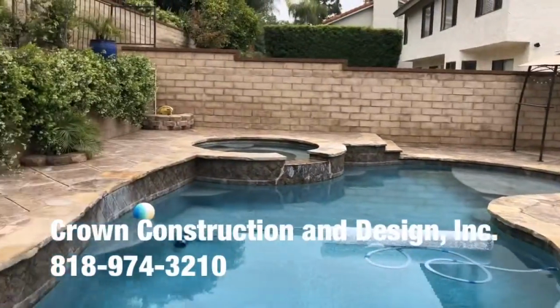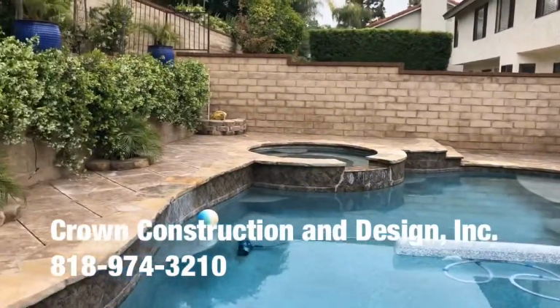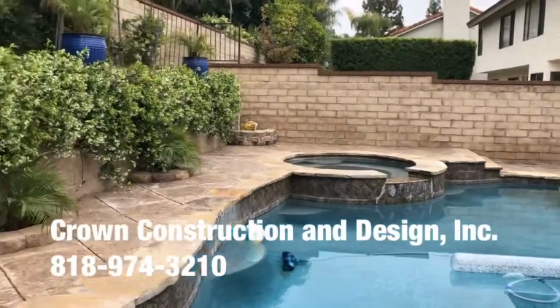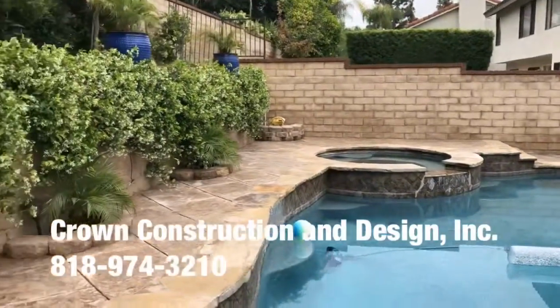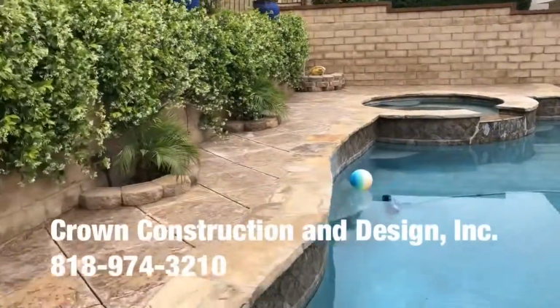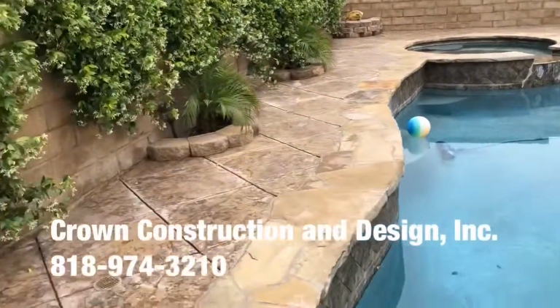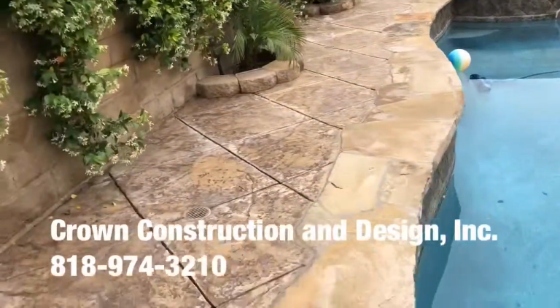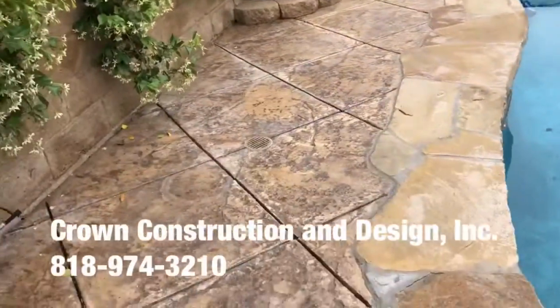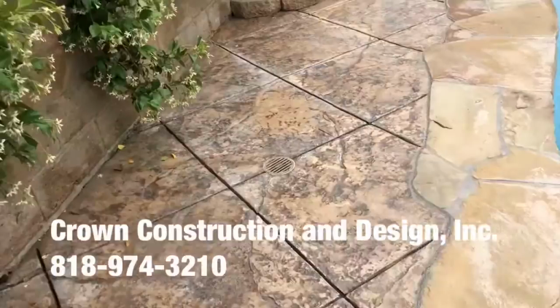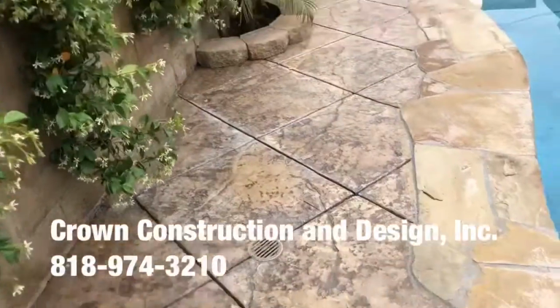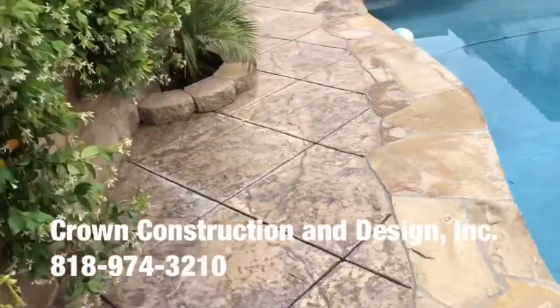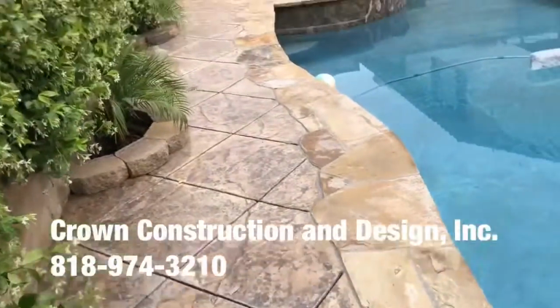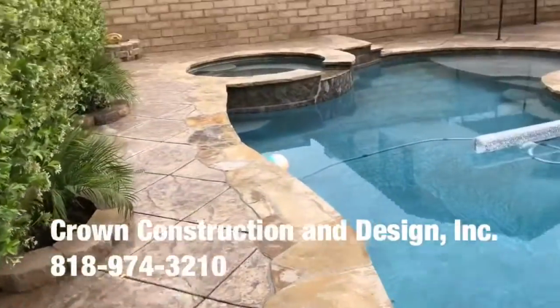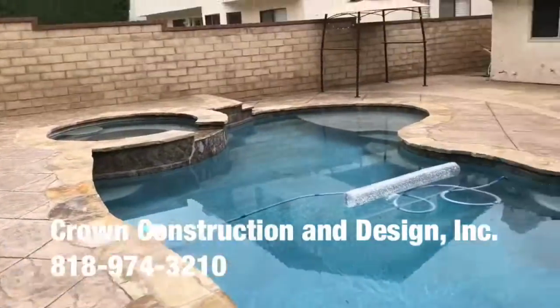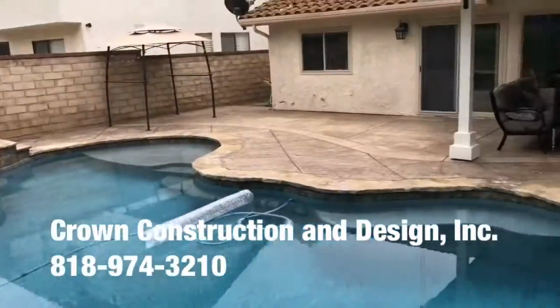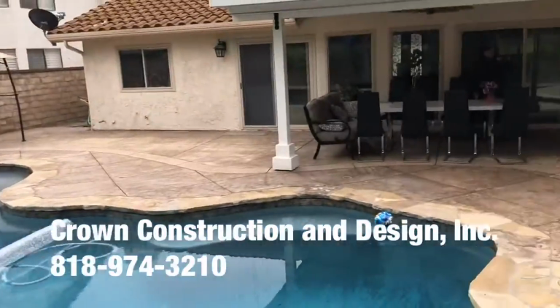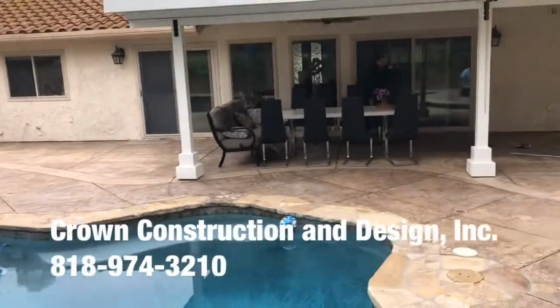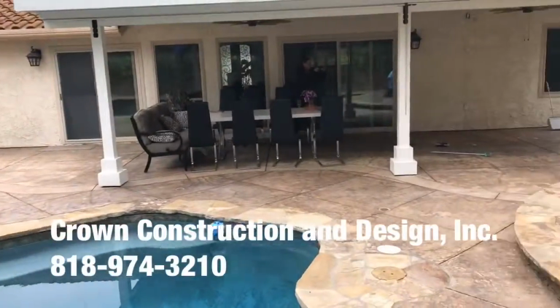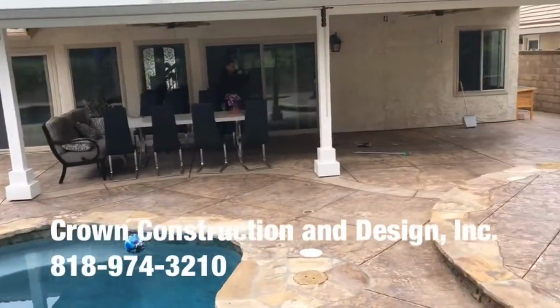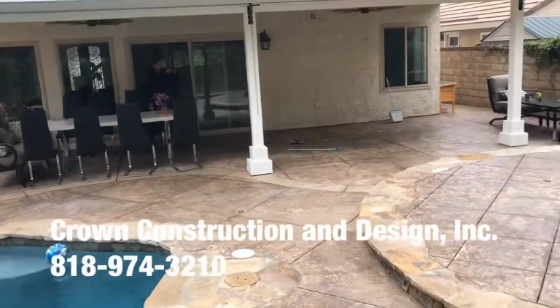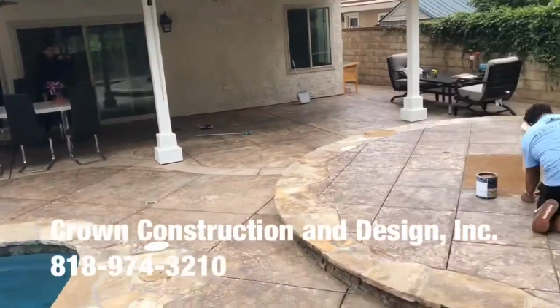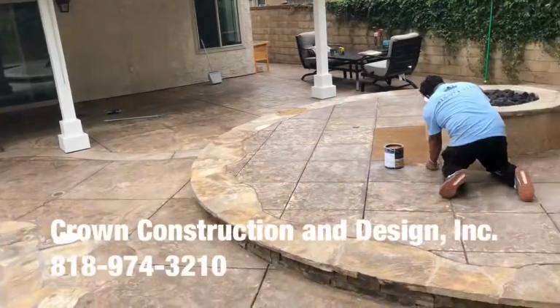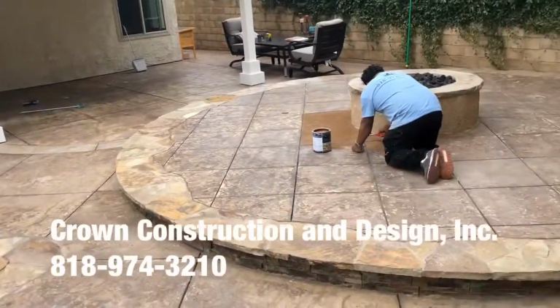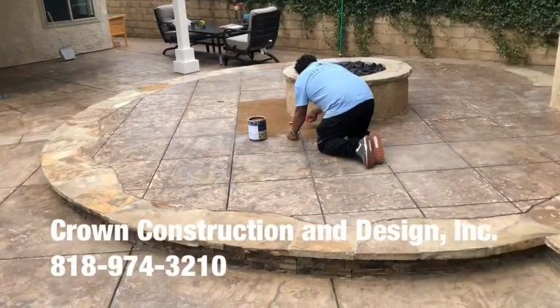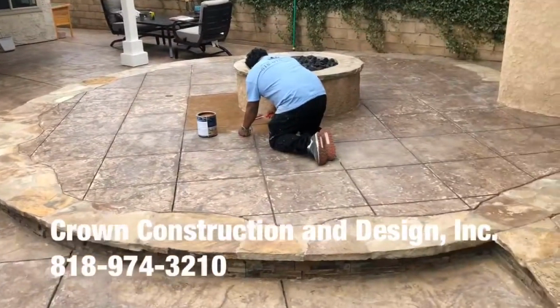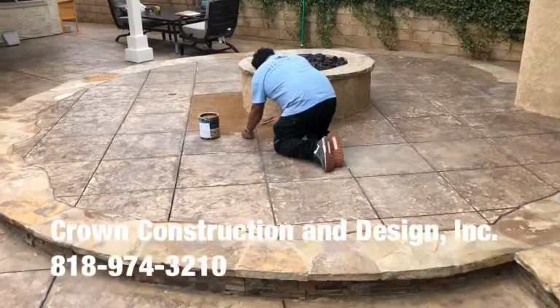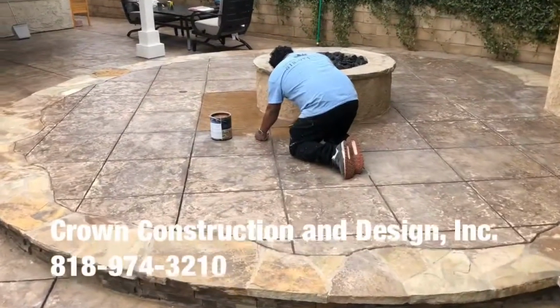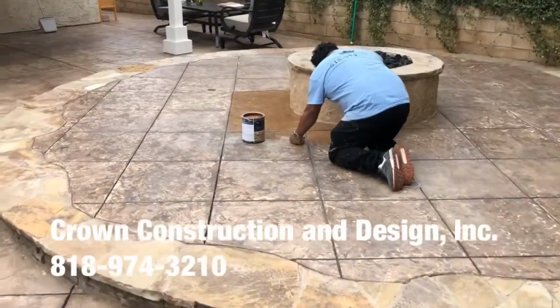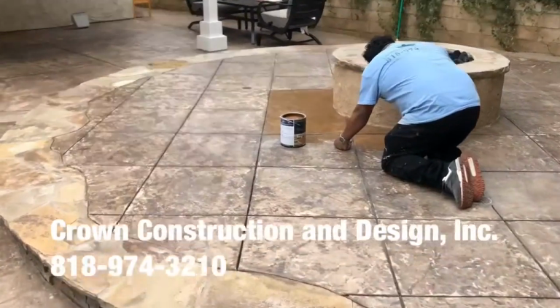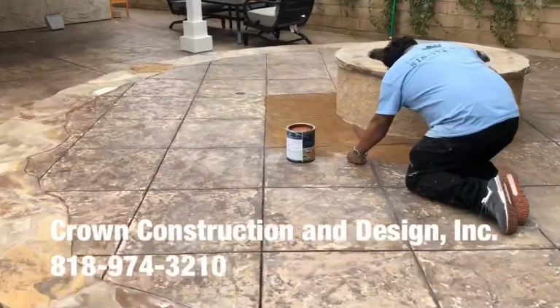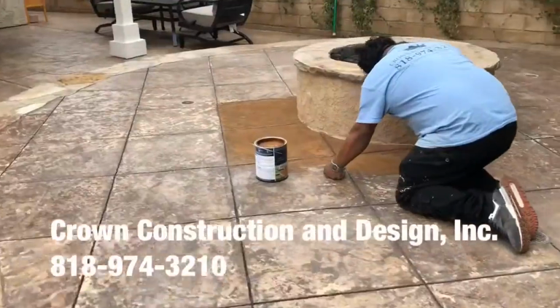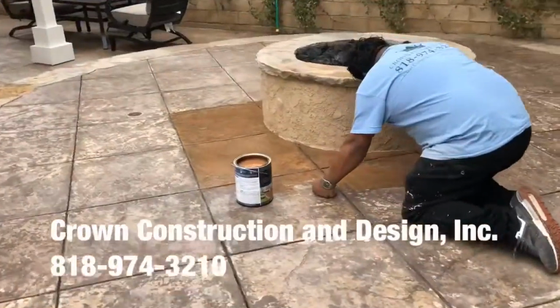We're also going to go around the pool, finishing everything off. Currently the existing color is completely discoloring. So this is what we're going with.